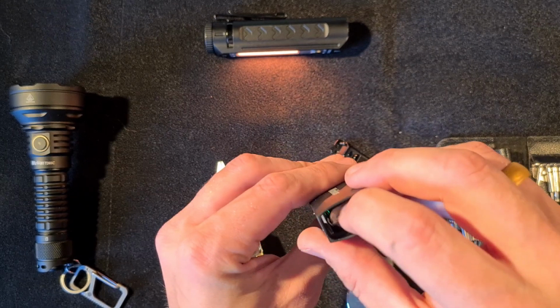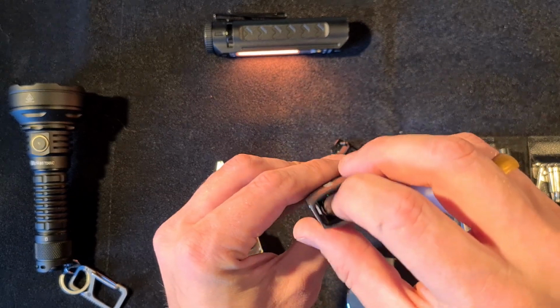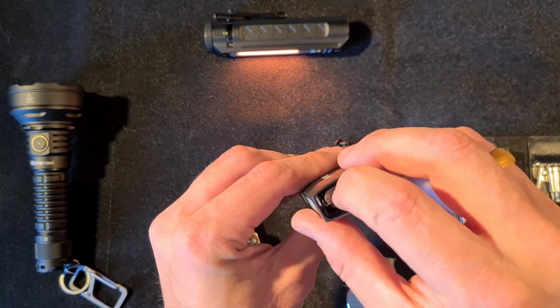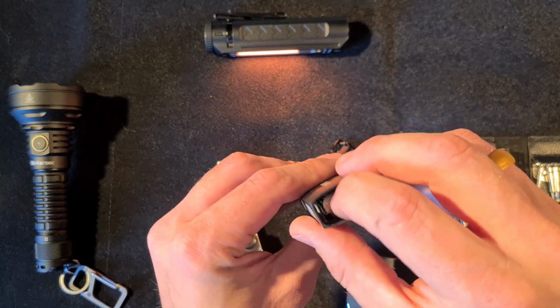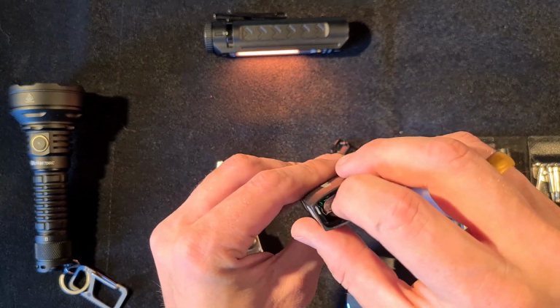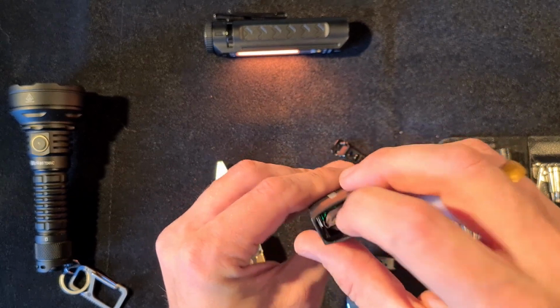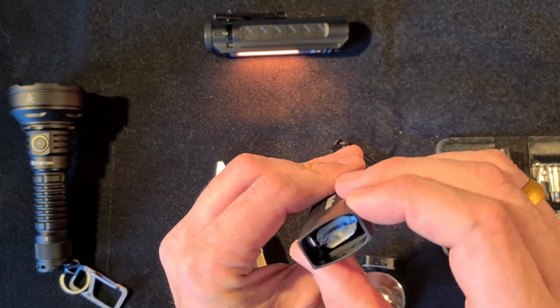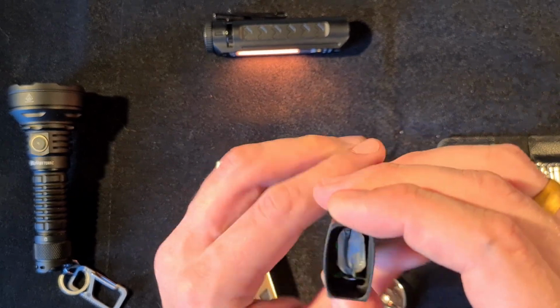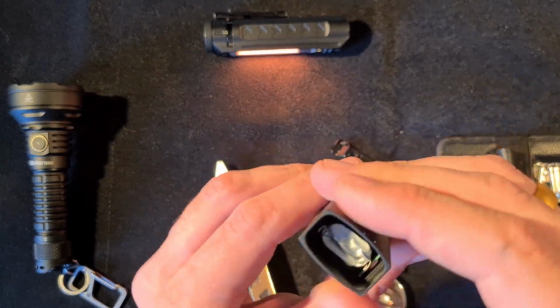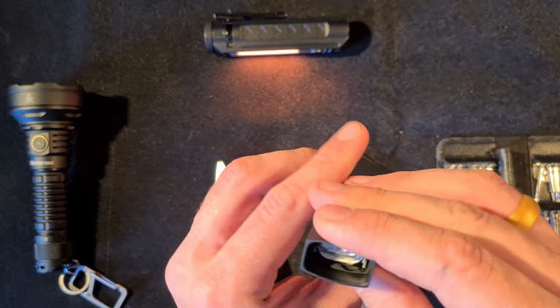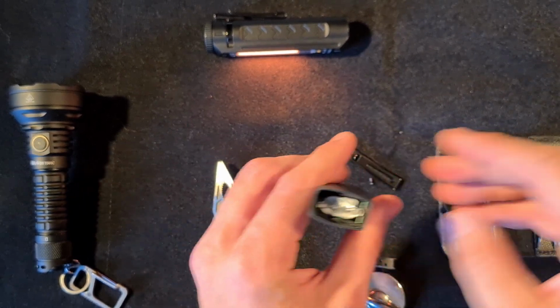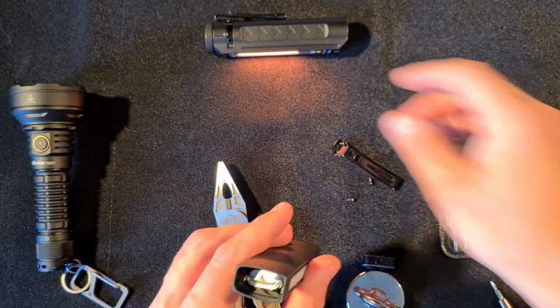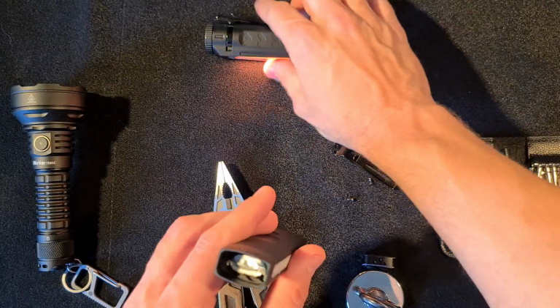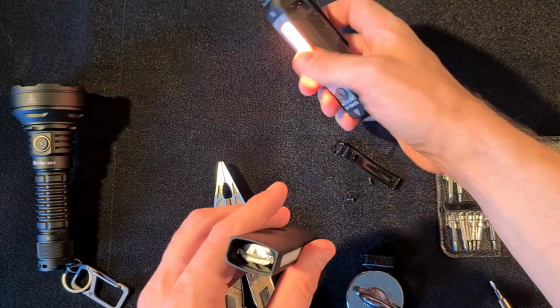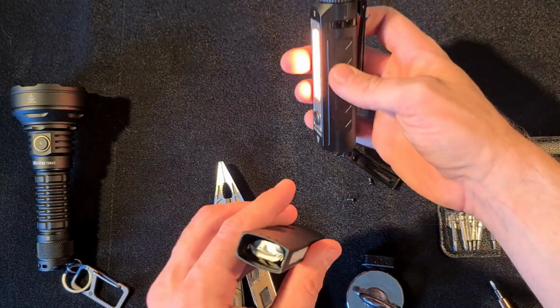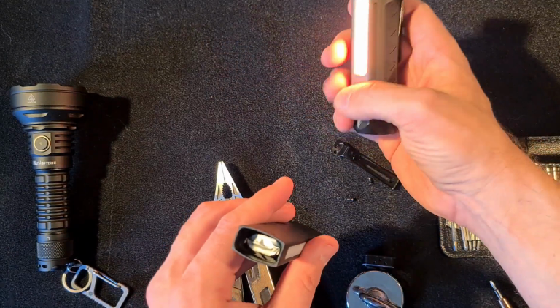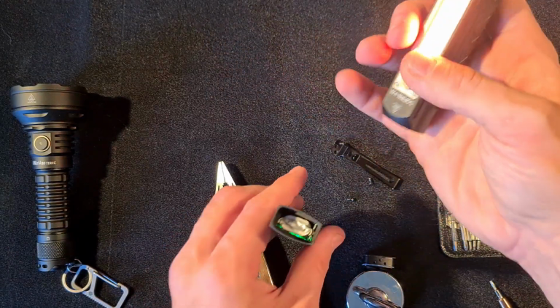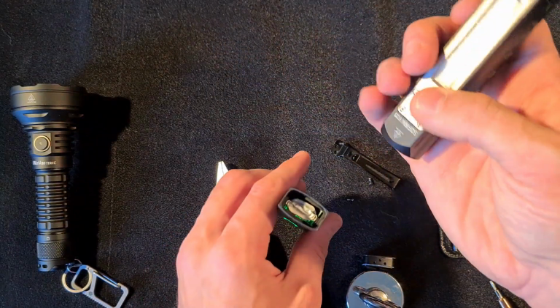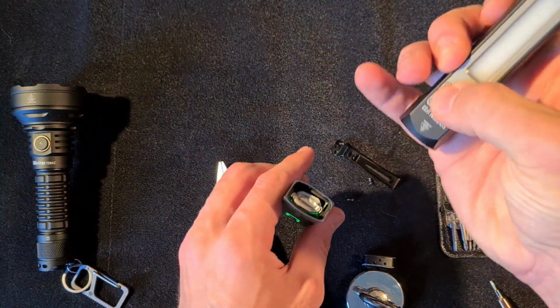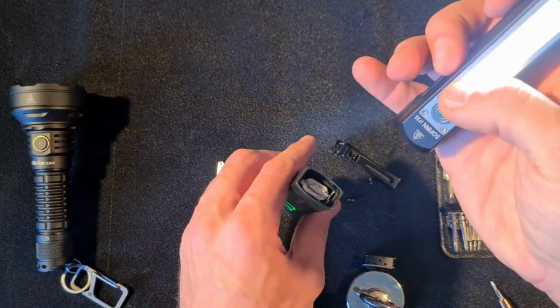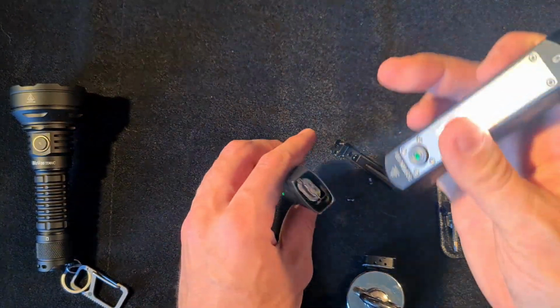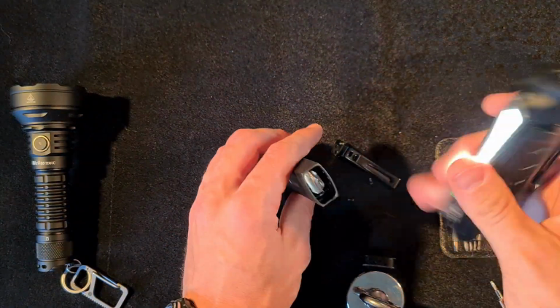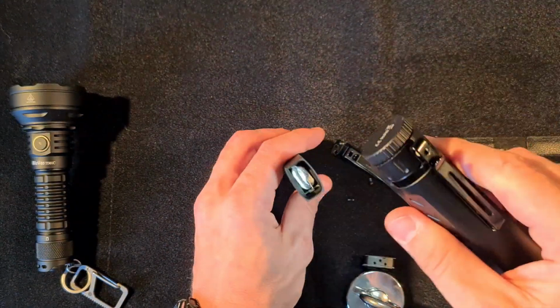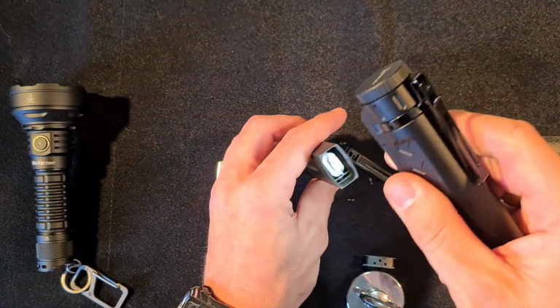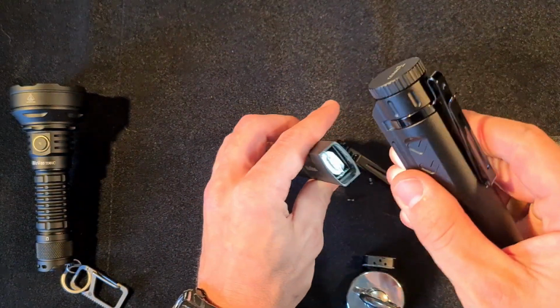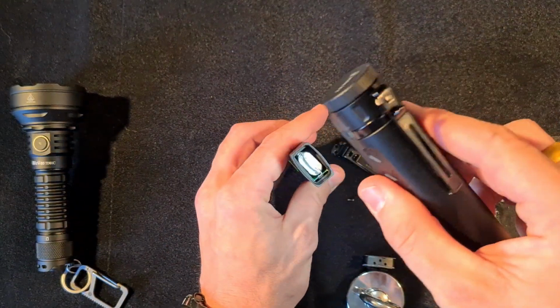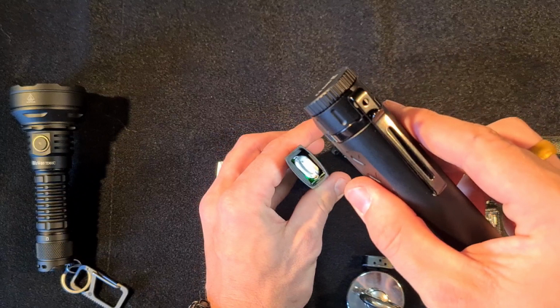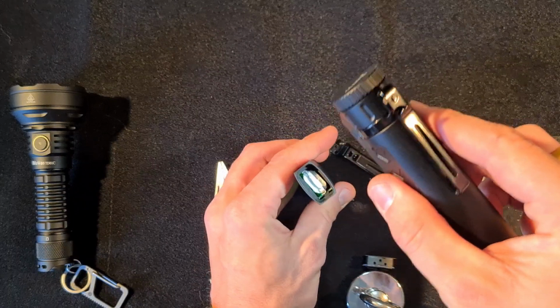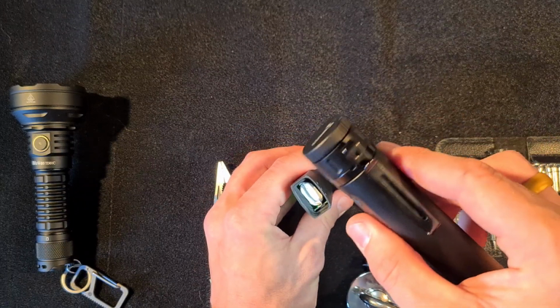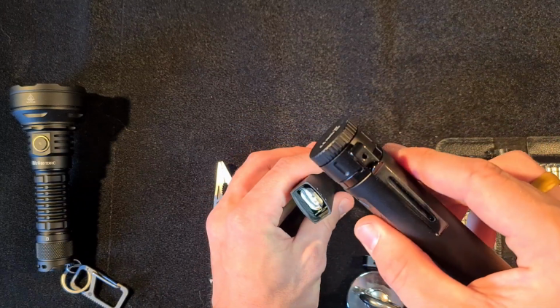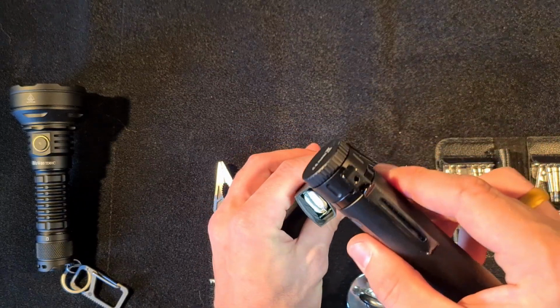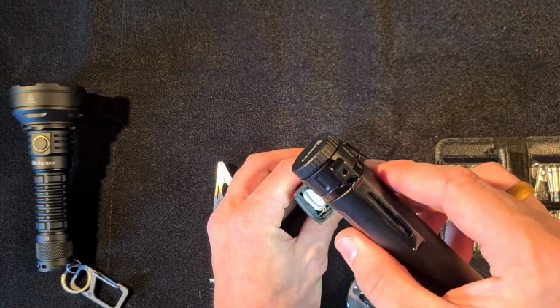So here we have the wiggle — you can hear it. I think there's some kind of silicone pad or something in there that came loose.